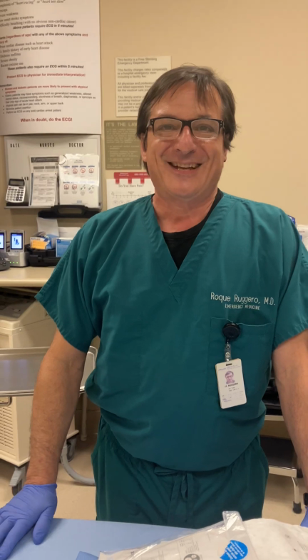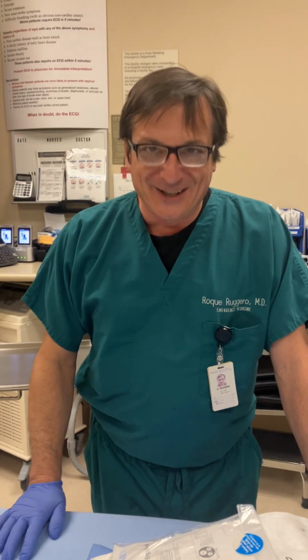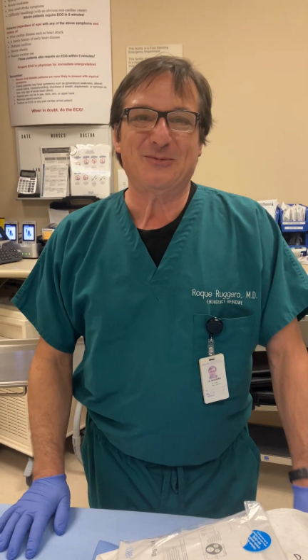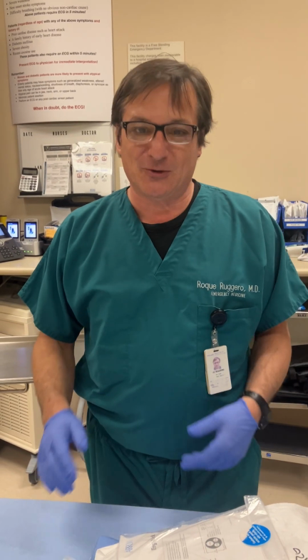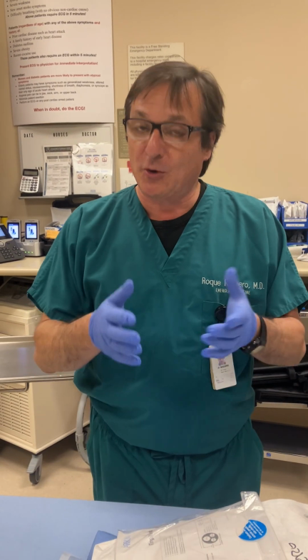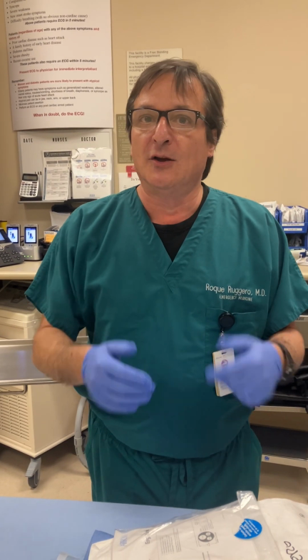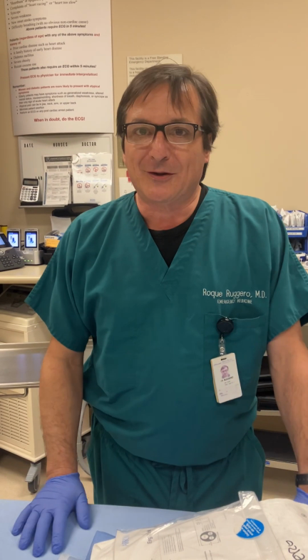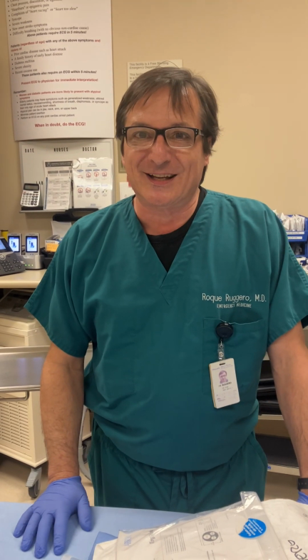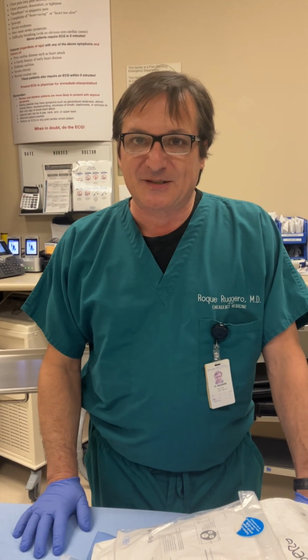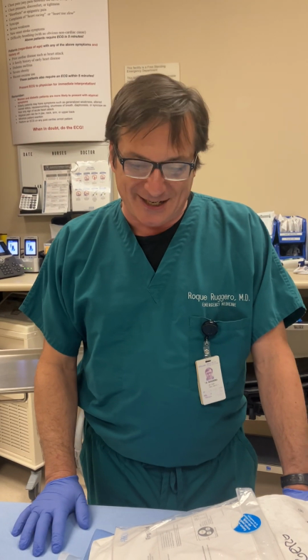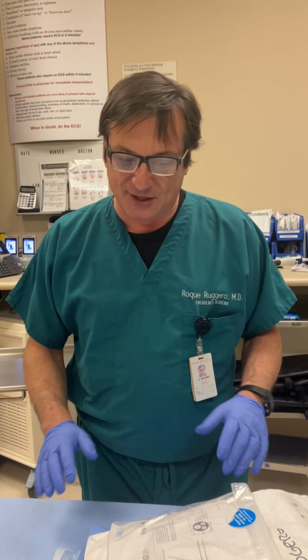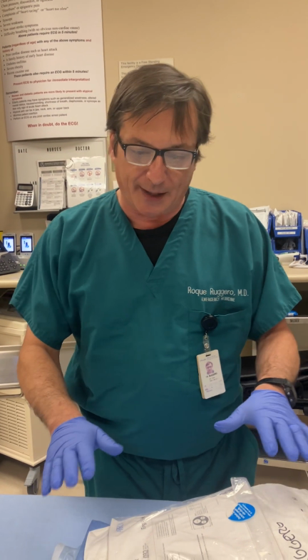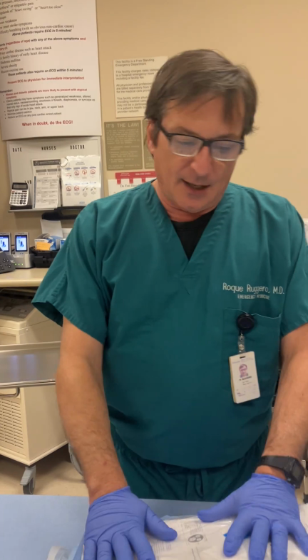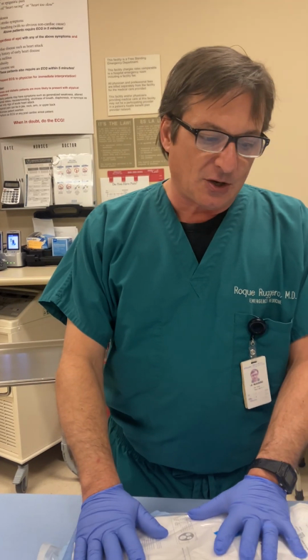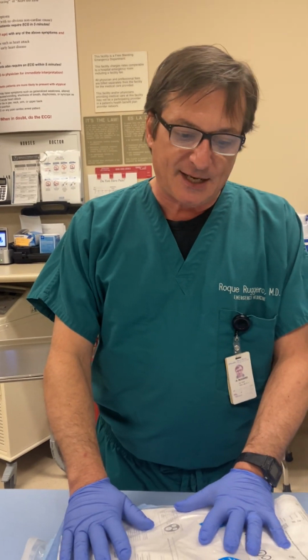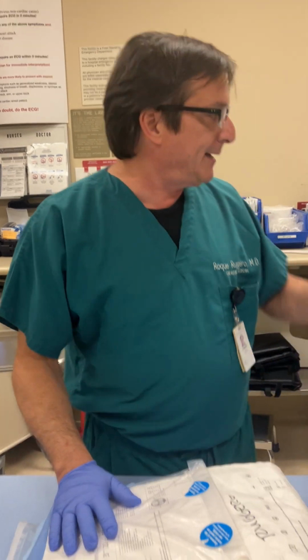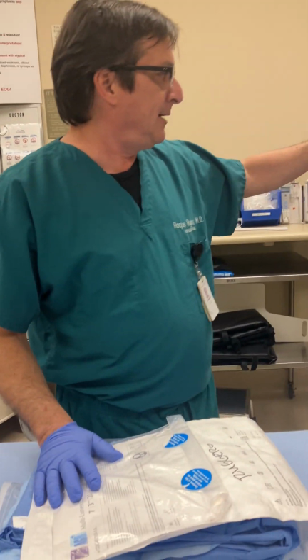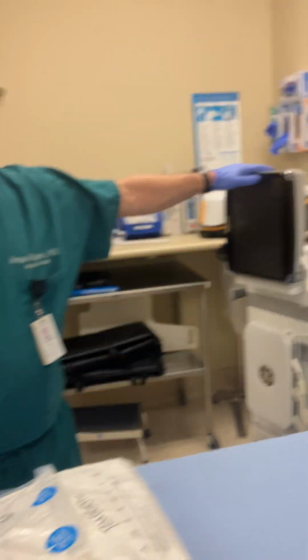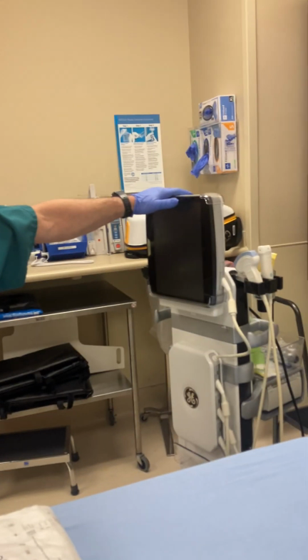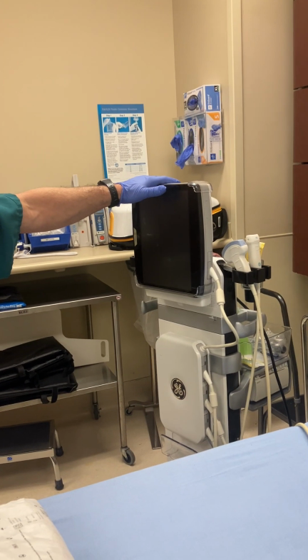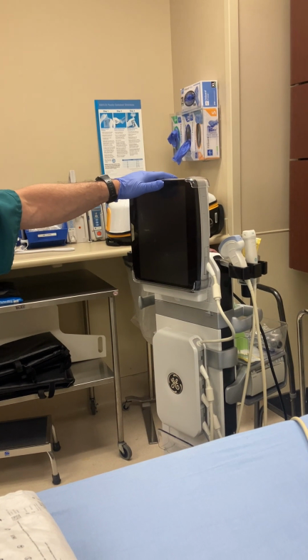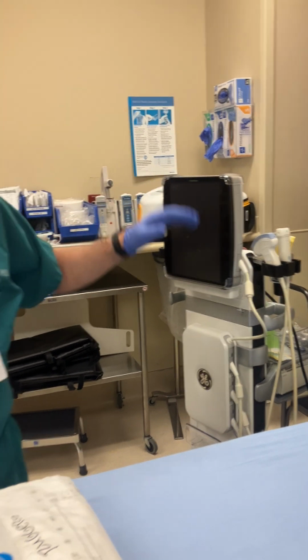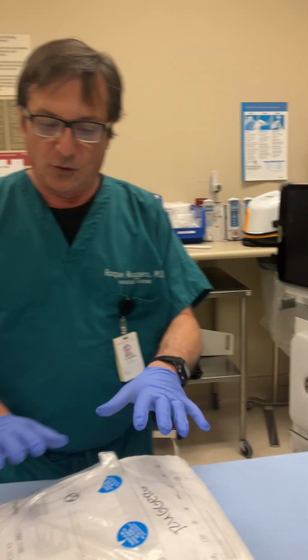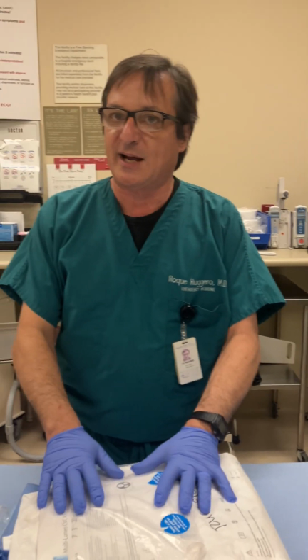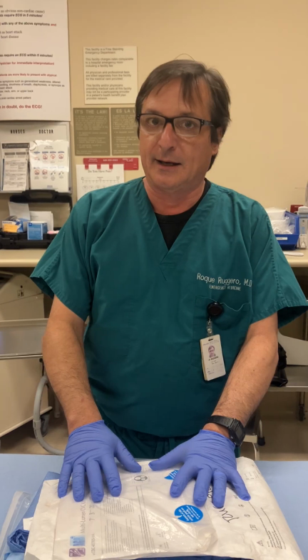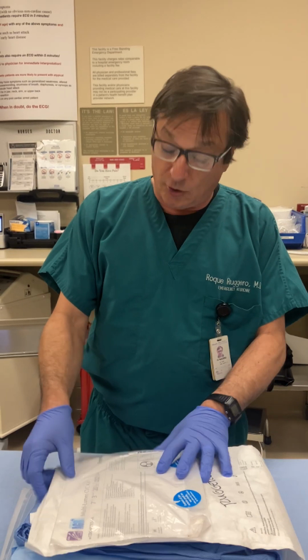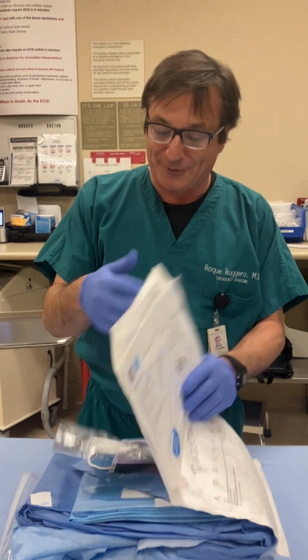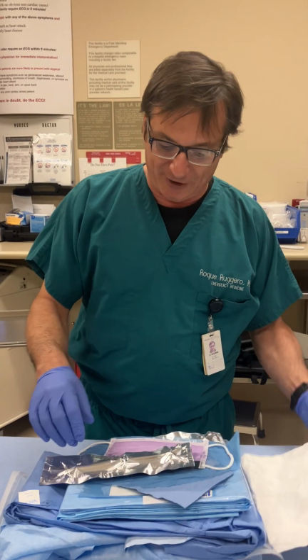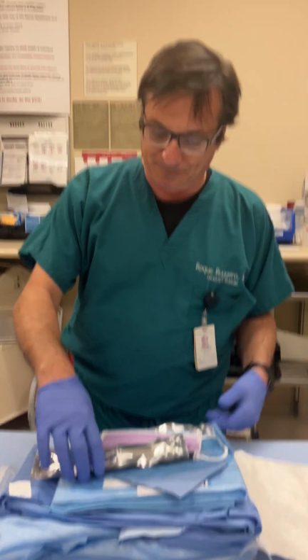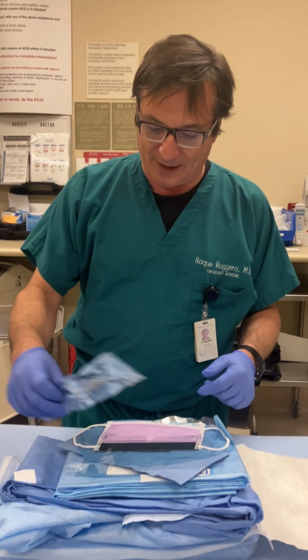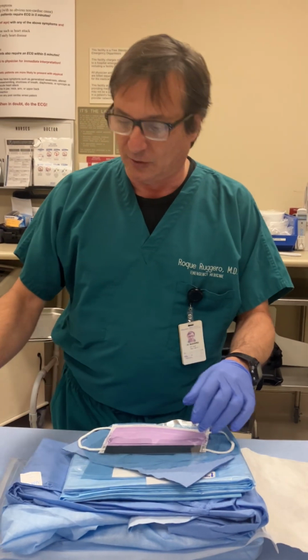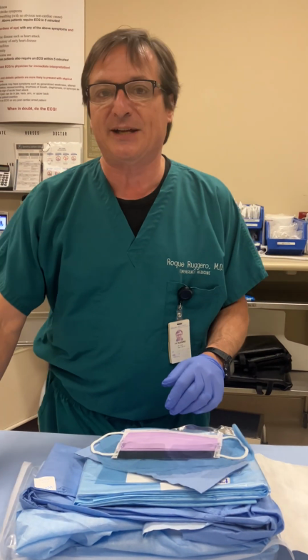Hello, I'm Dr. Ruggiero. We're going to walk through the steps of placing a central line. I have my central line kit, and I'll be using ultrasound for ultrasound-guided central line placement.